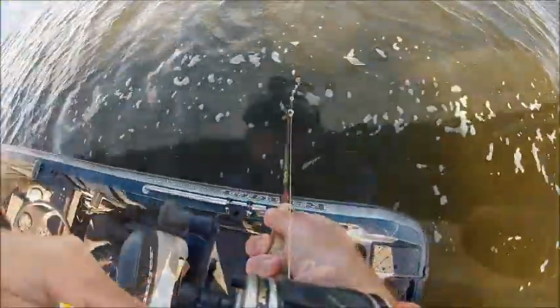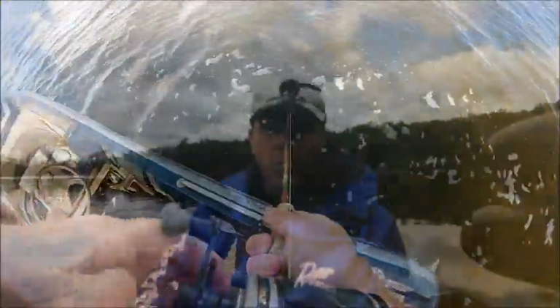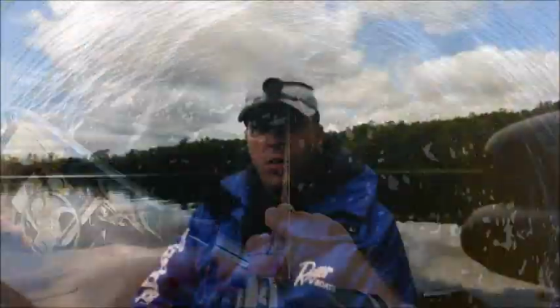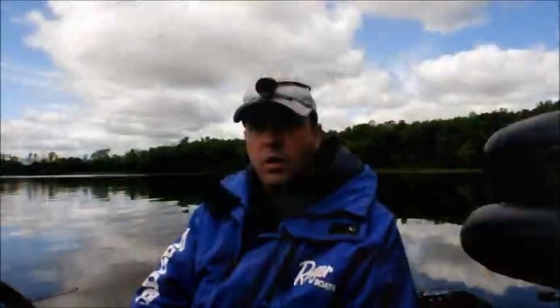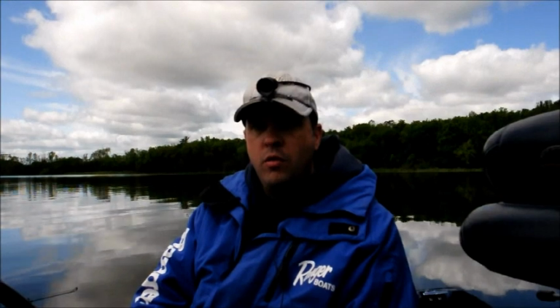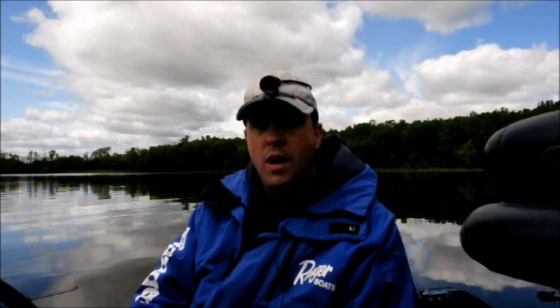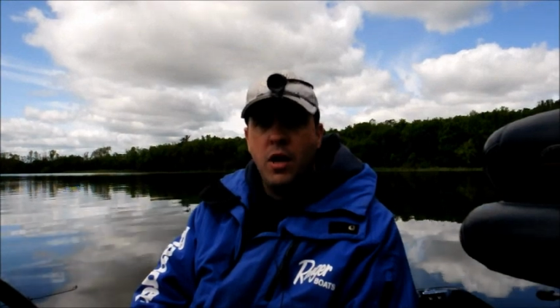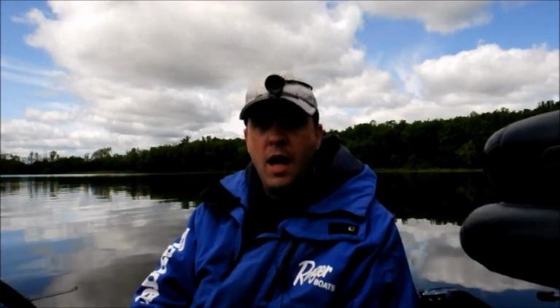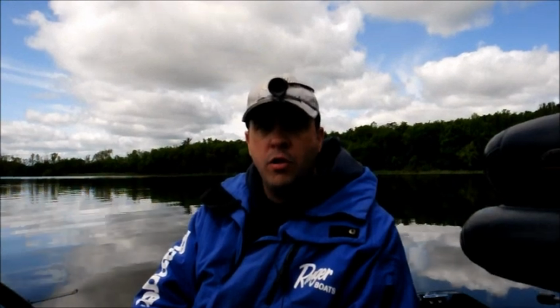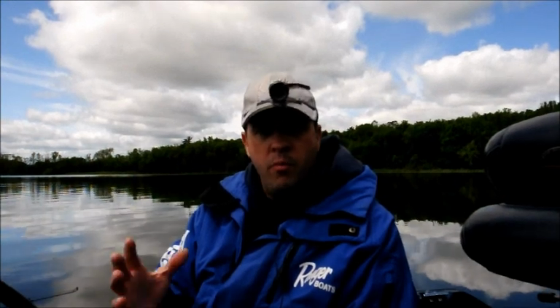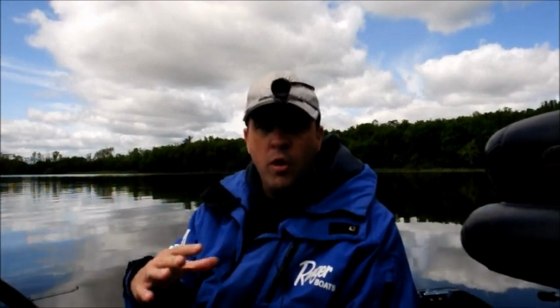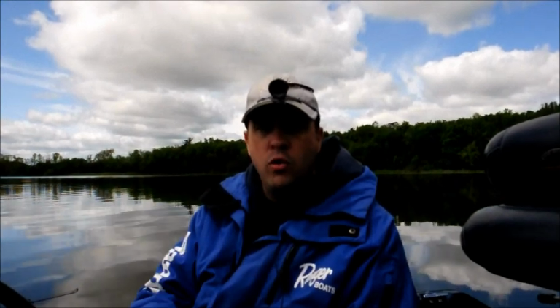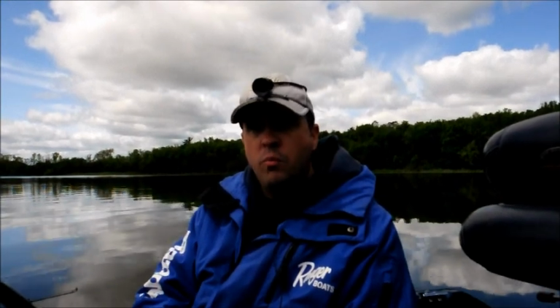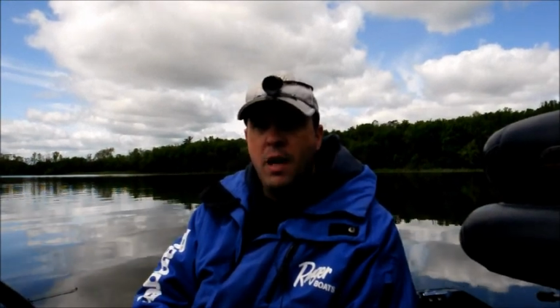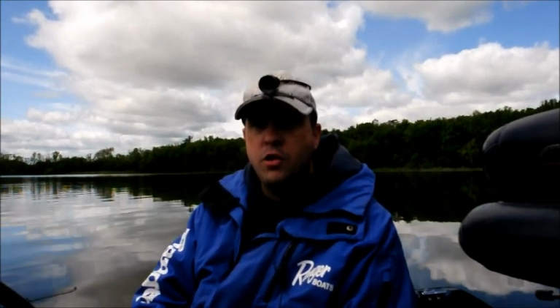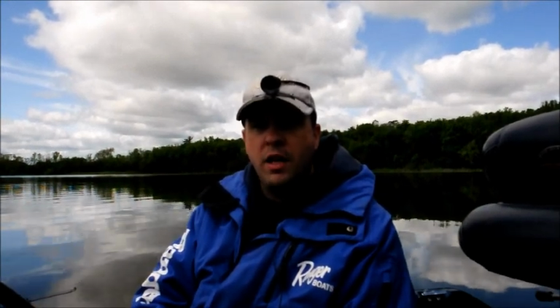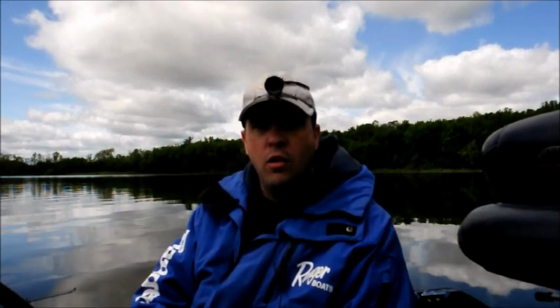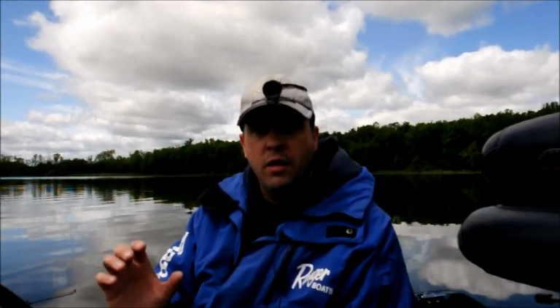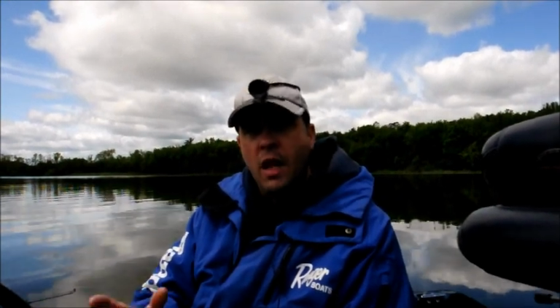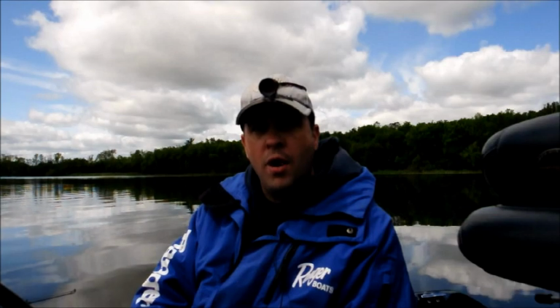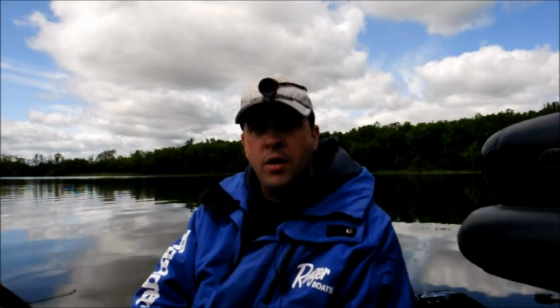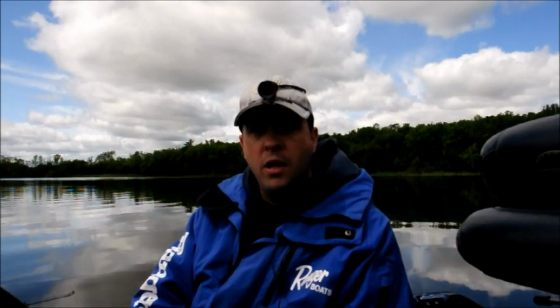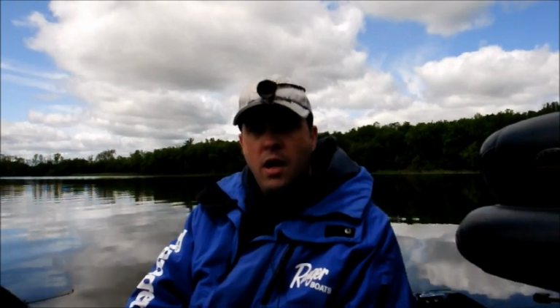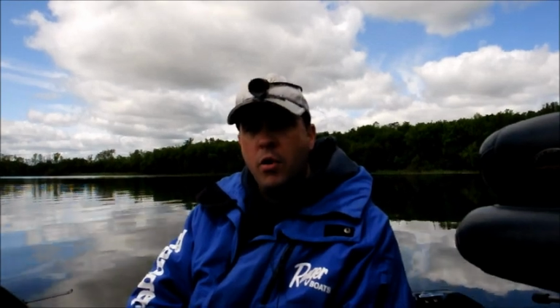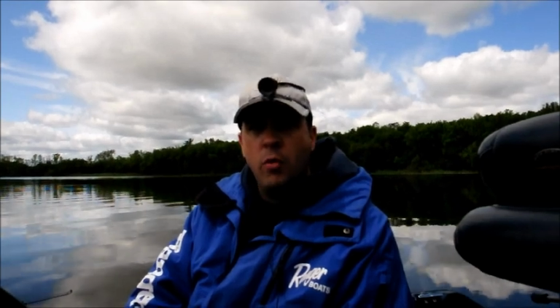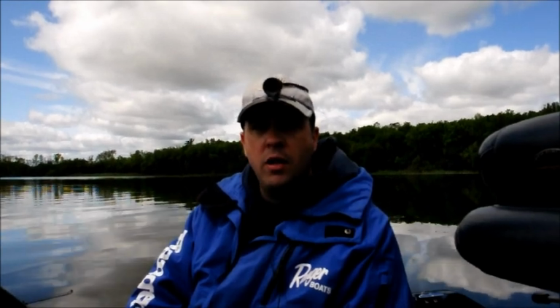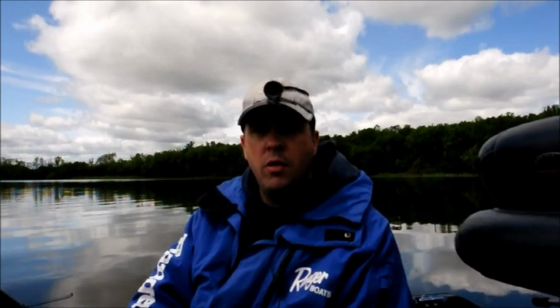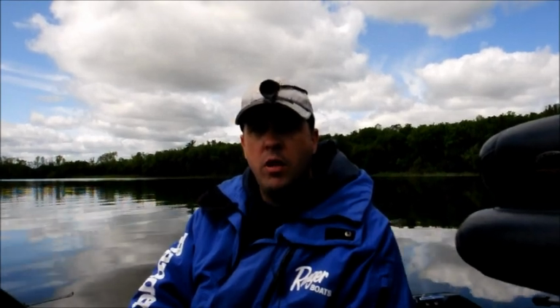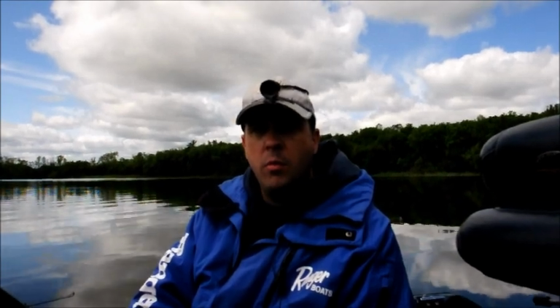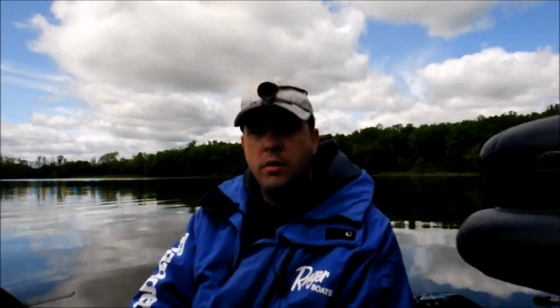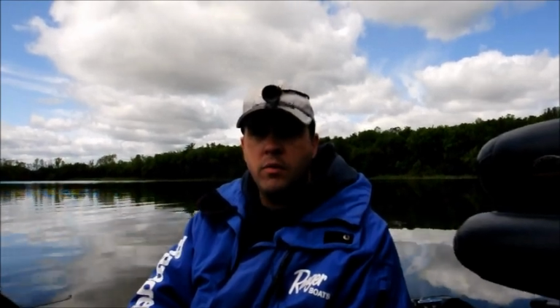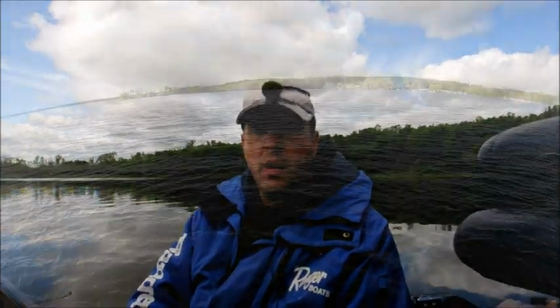For my personal use, what I'm trying to capture — the point of view — basically trying to get as close to exactly what I'm seeing. I've been pretty happy with the brim of my cap.